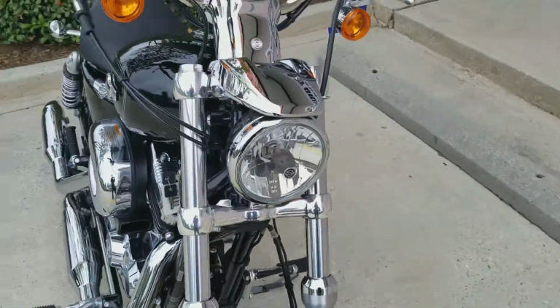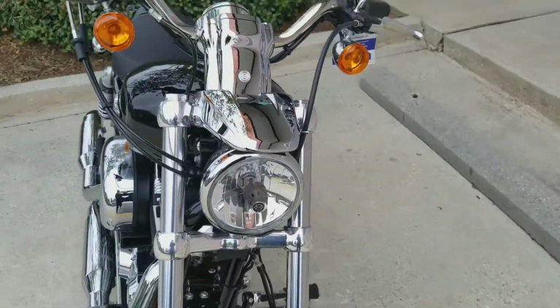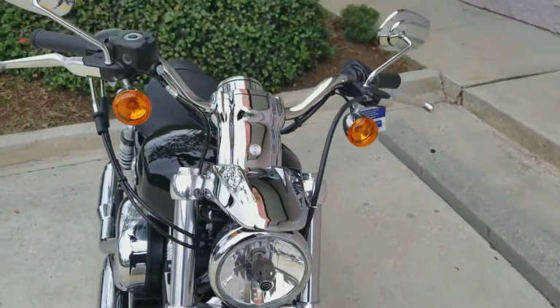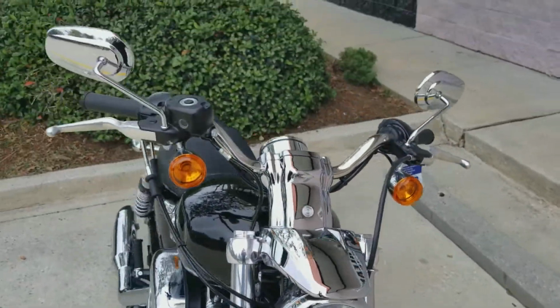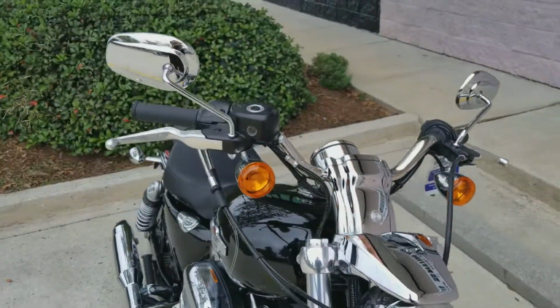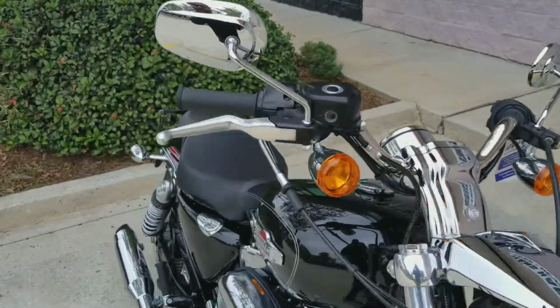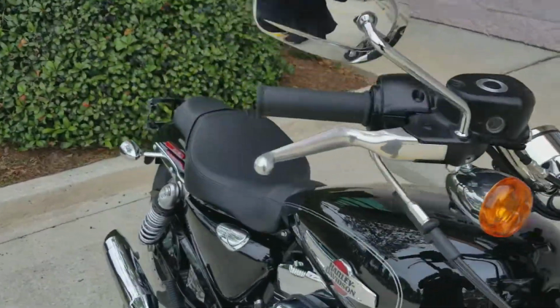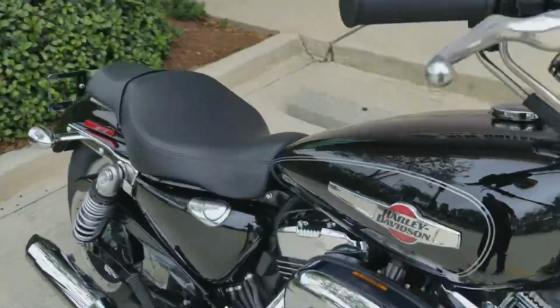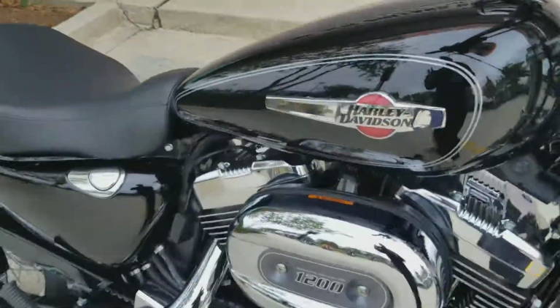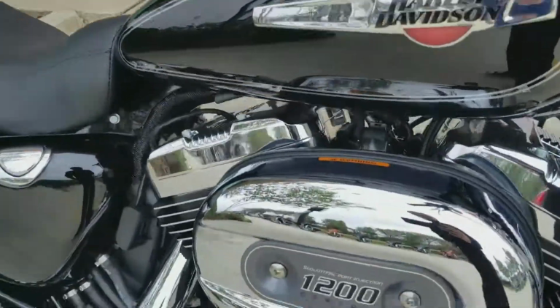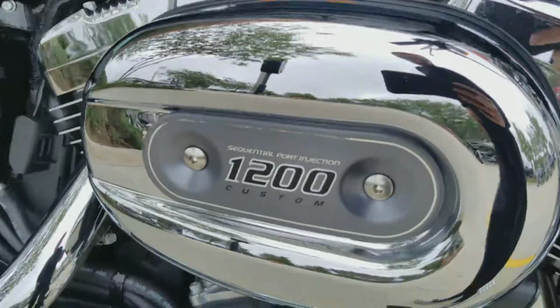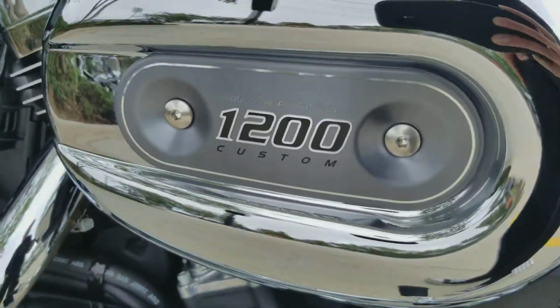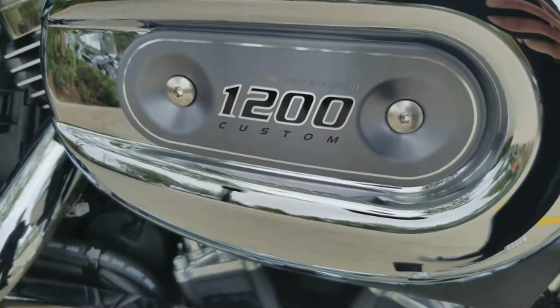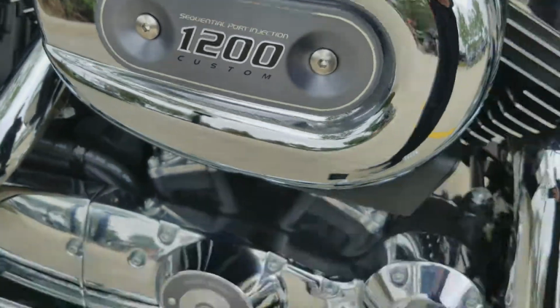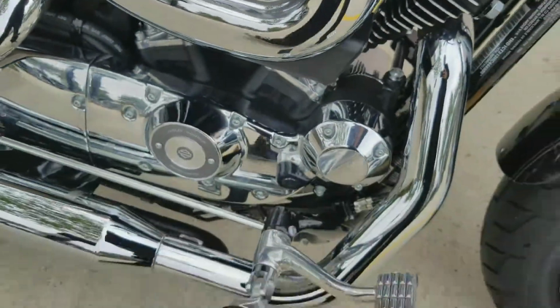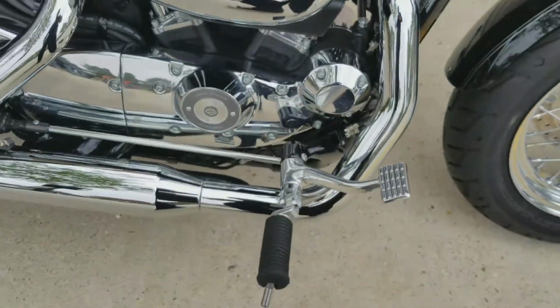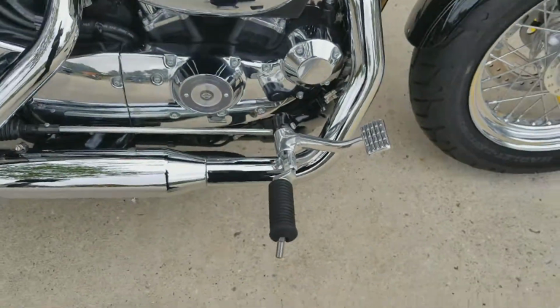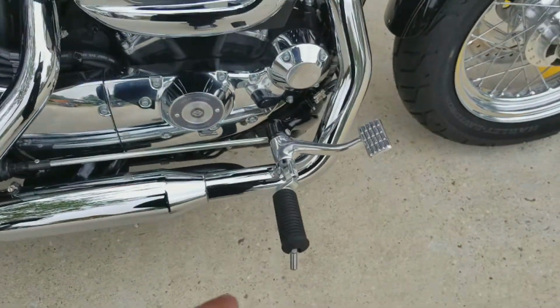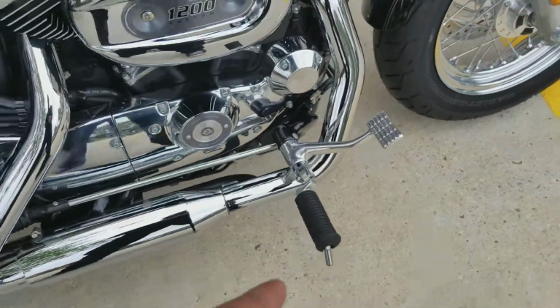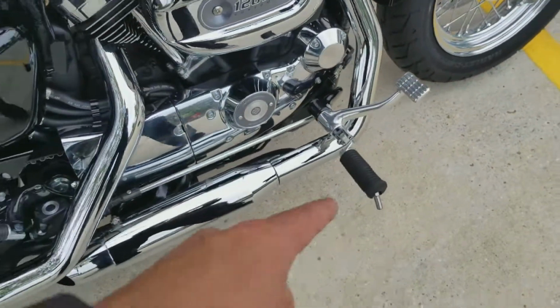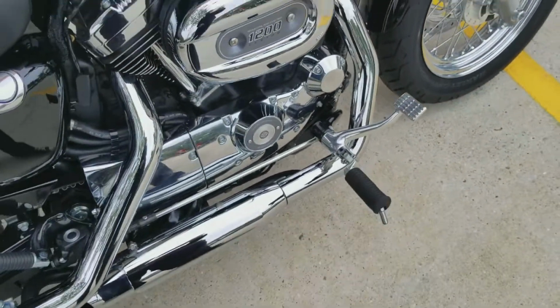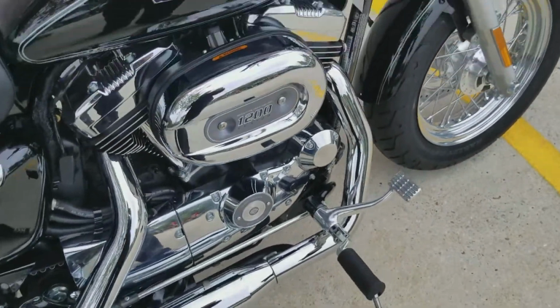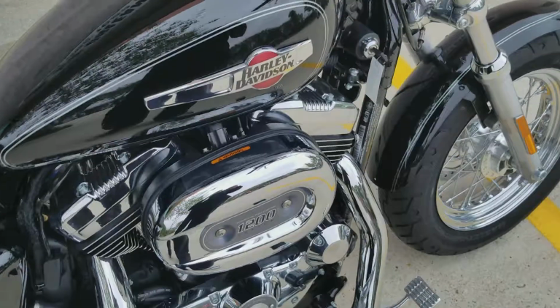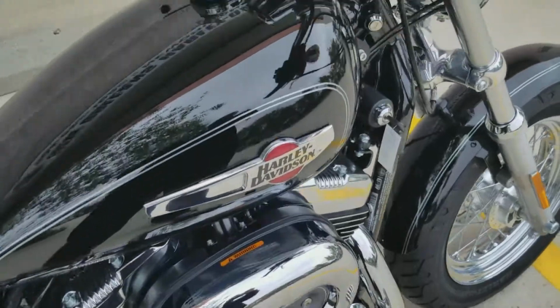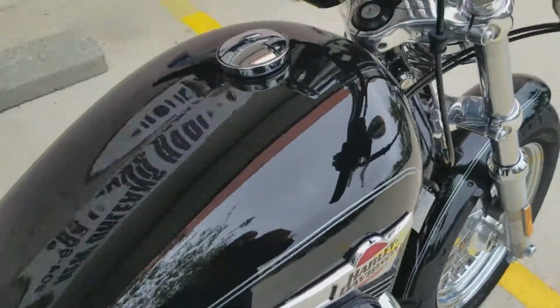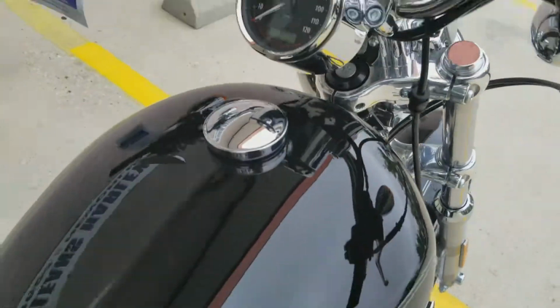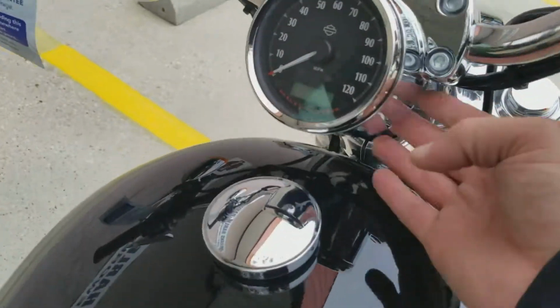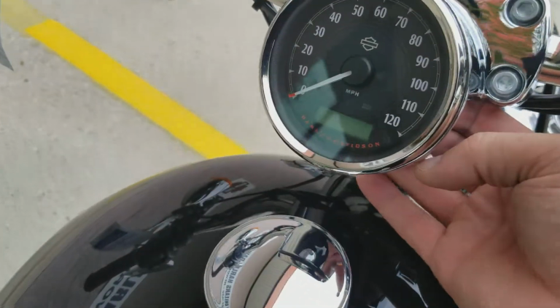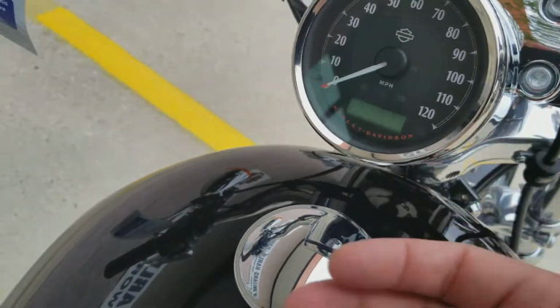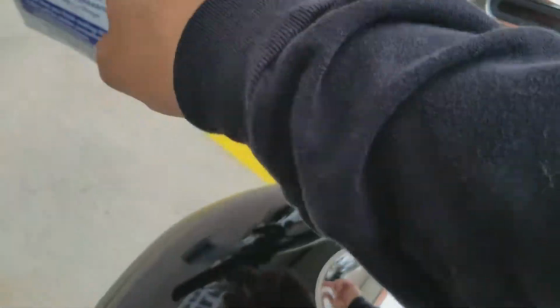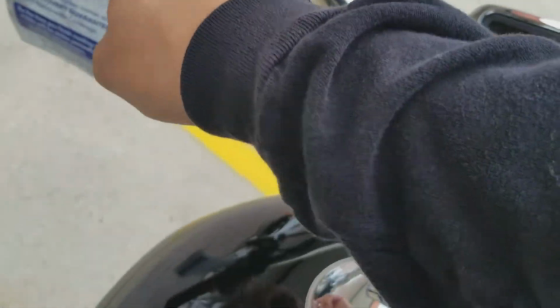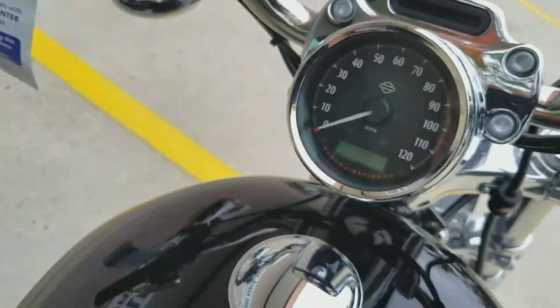Got your front headlight here, a little small bar for you. Nice air cleaner cover here. 1200 Customs do come with four controls on them as well, just a little FYI for everybody. Nice speedo over here — click the button.